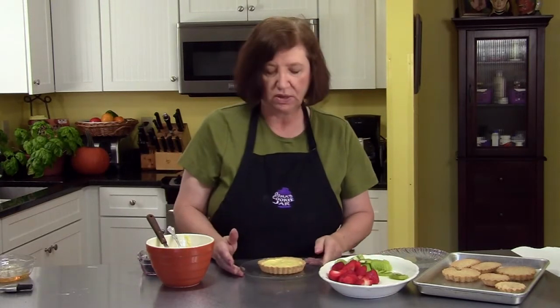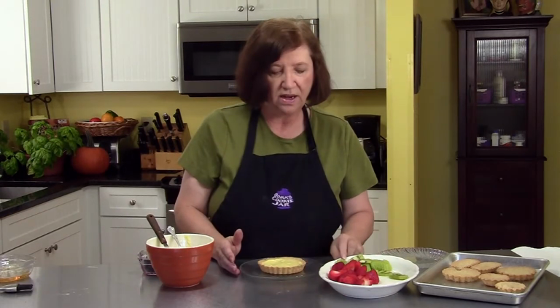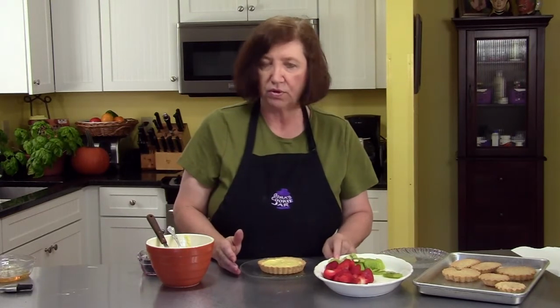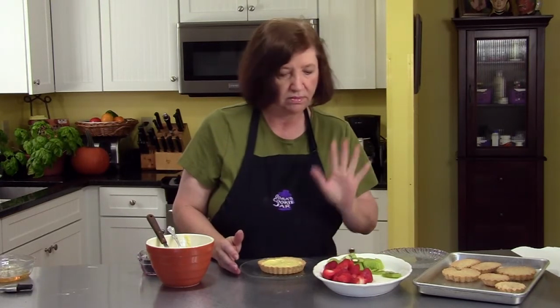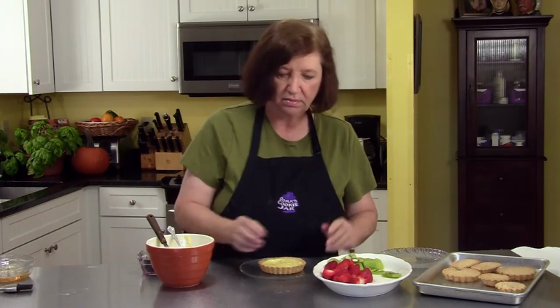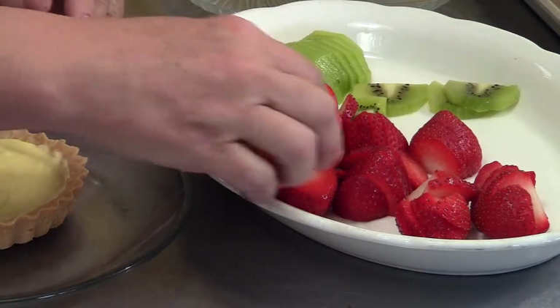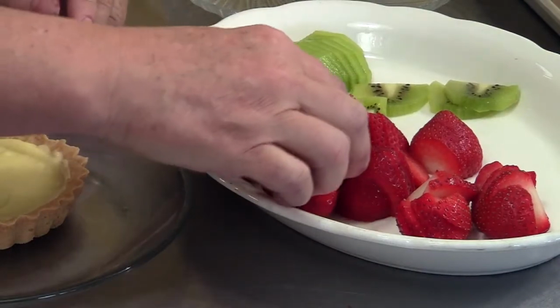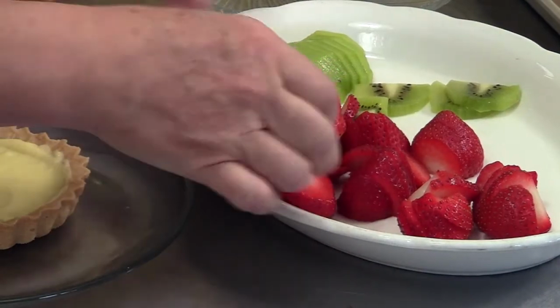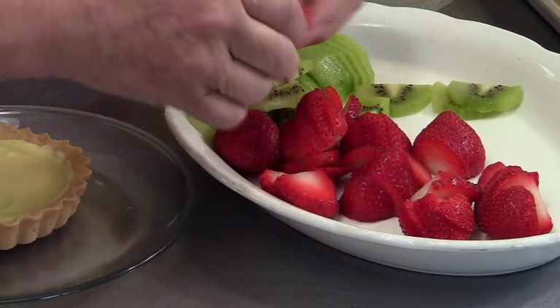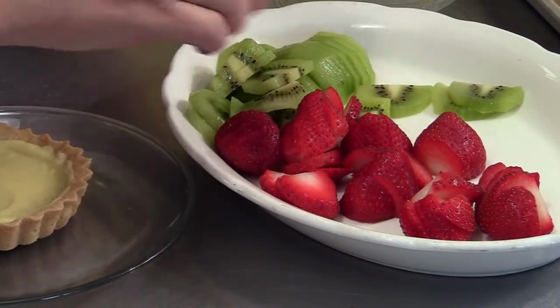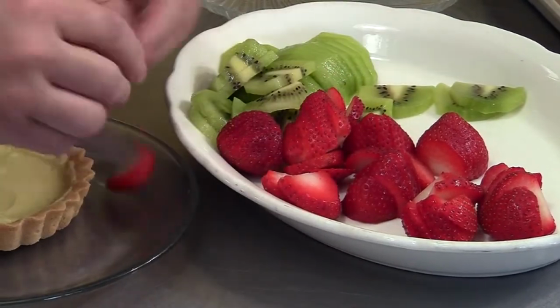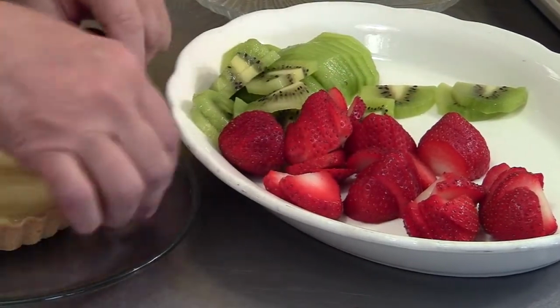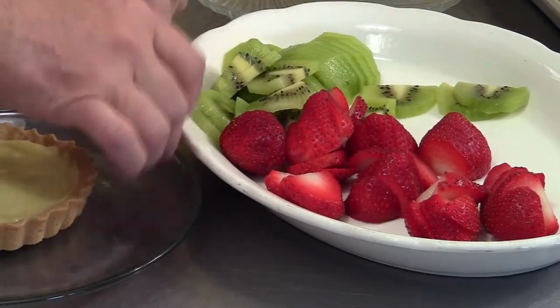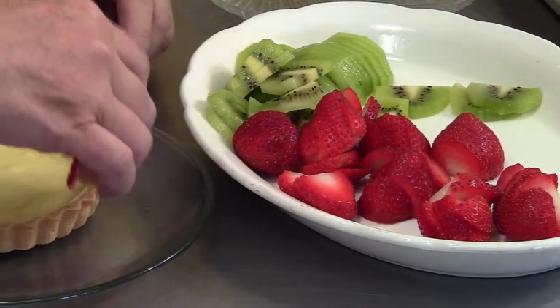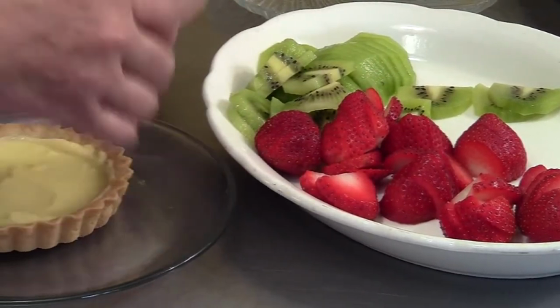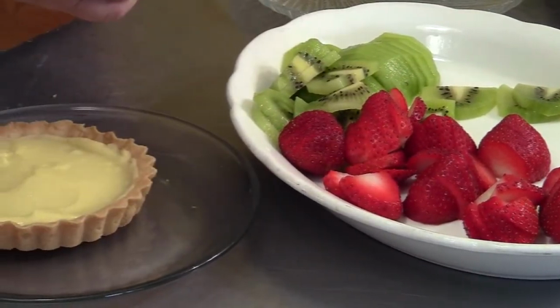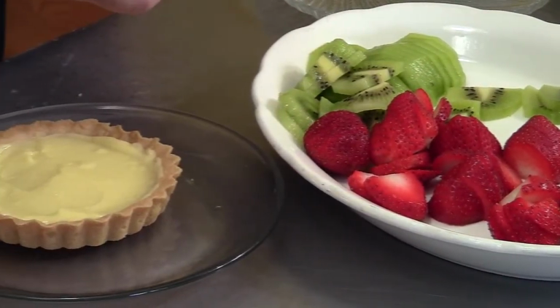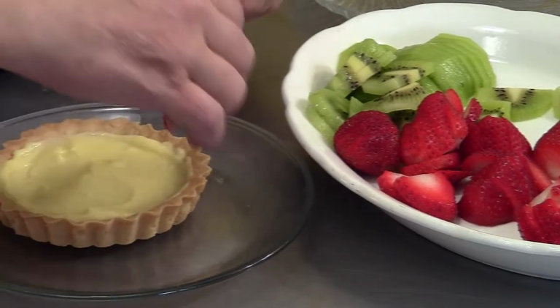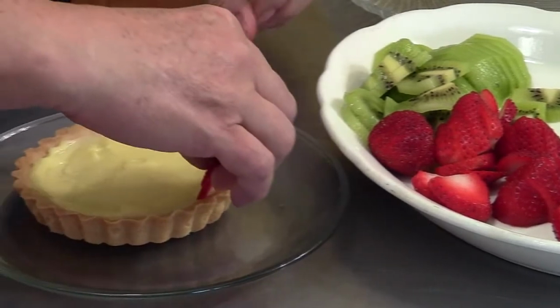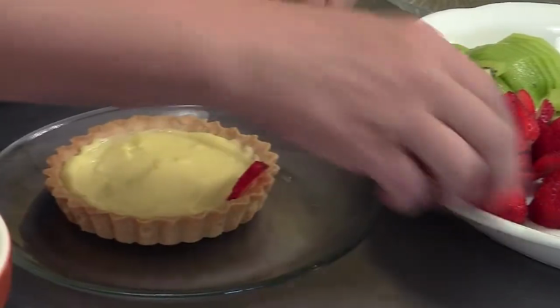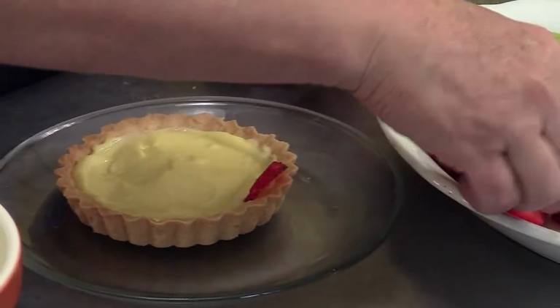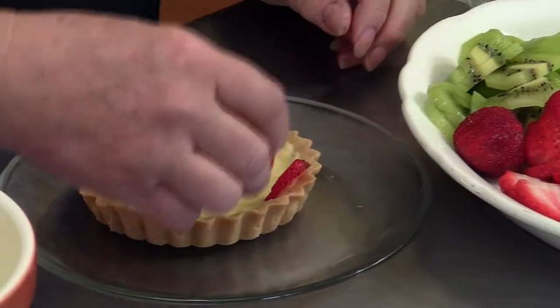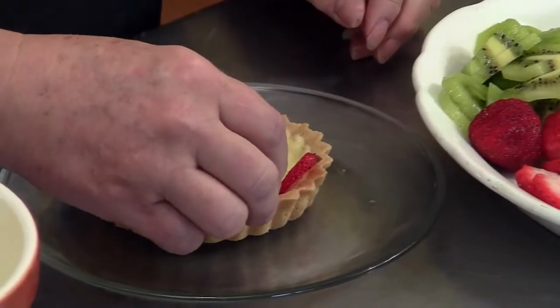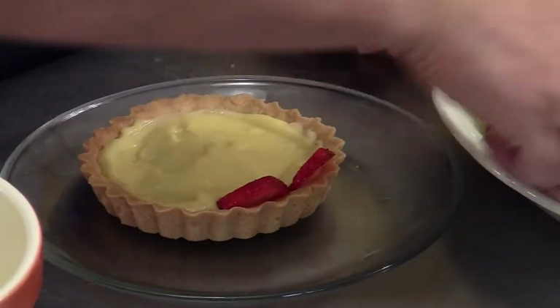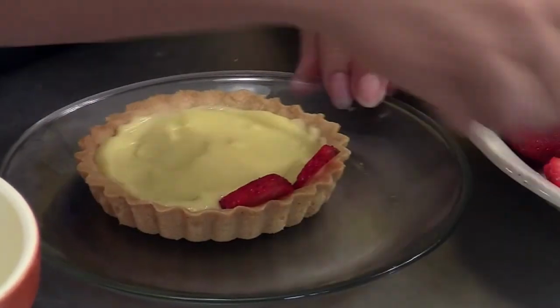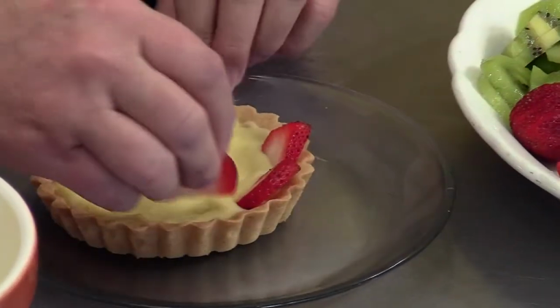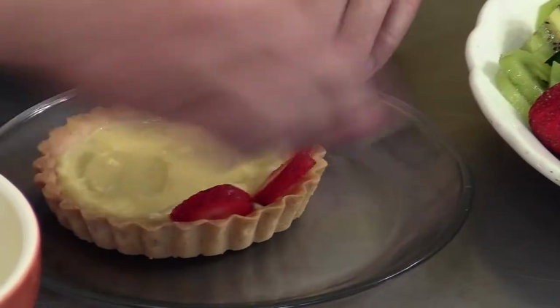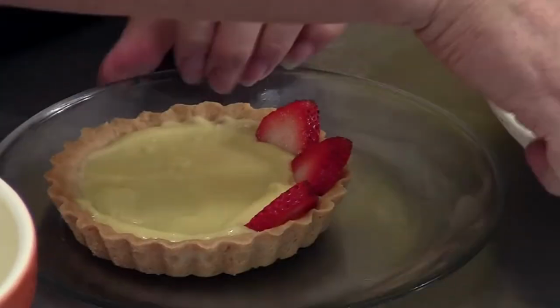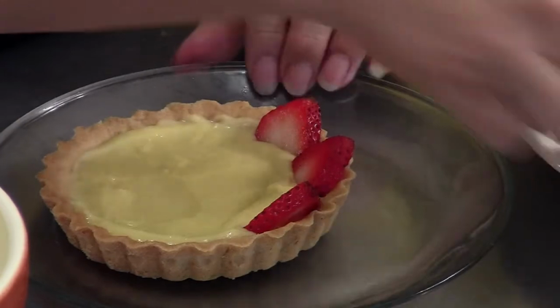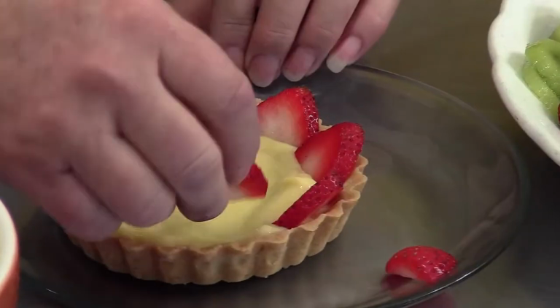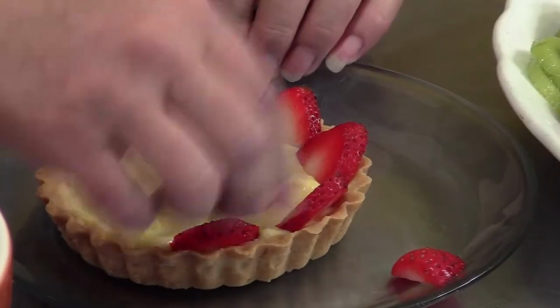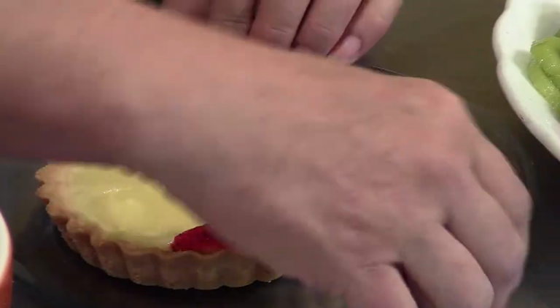I start with a little piece of a leaf there, and I put them all around the edges.